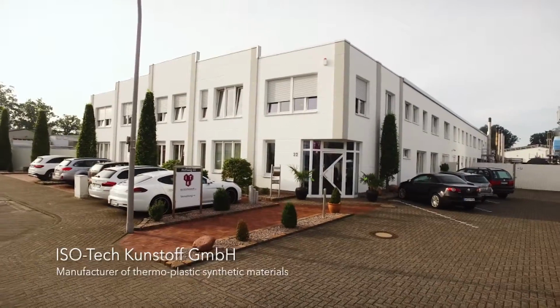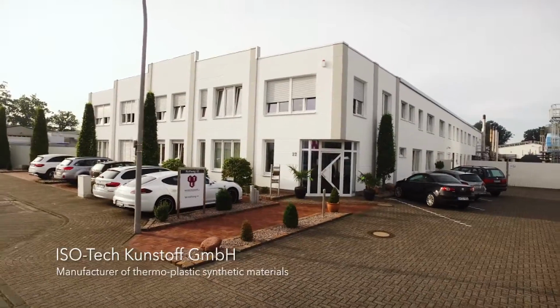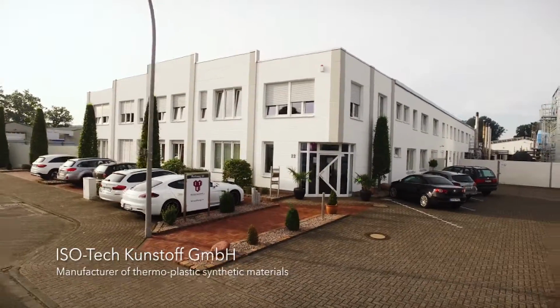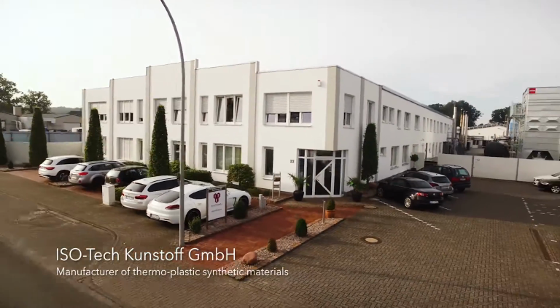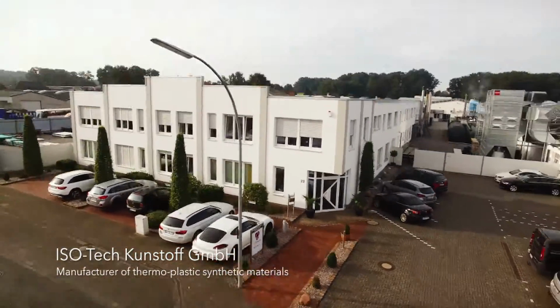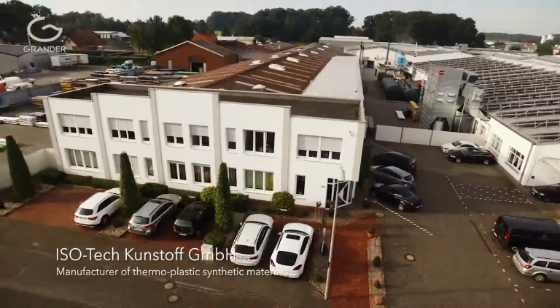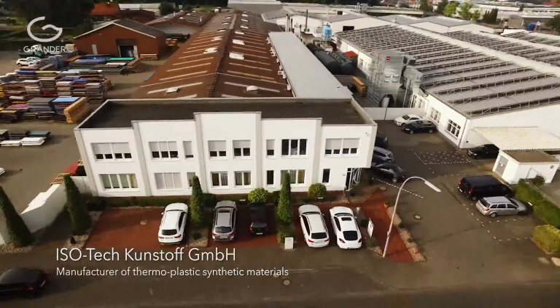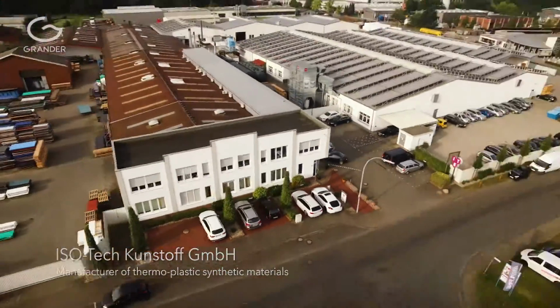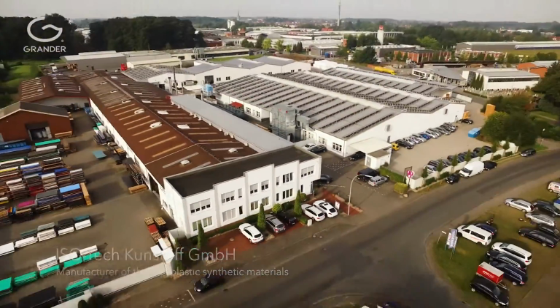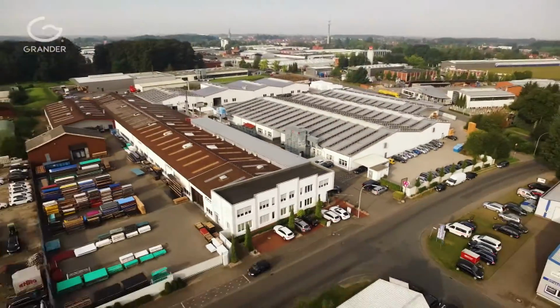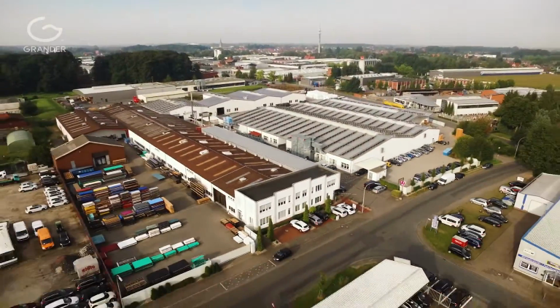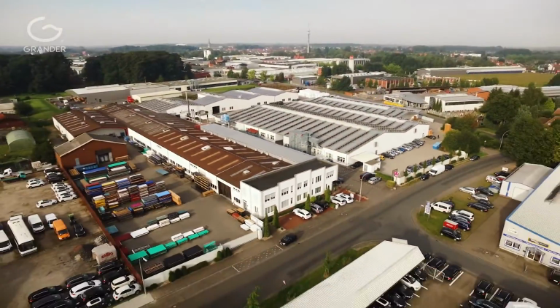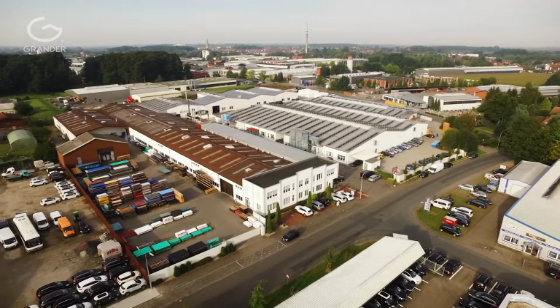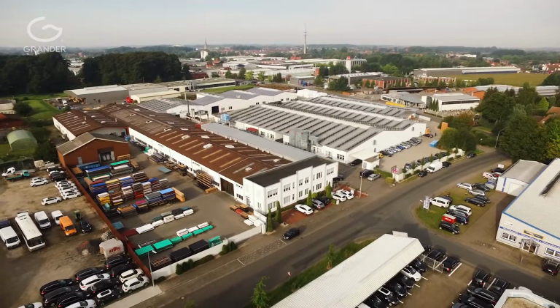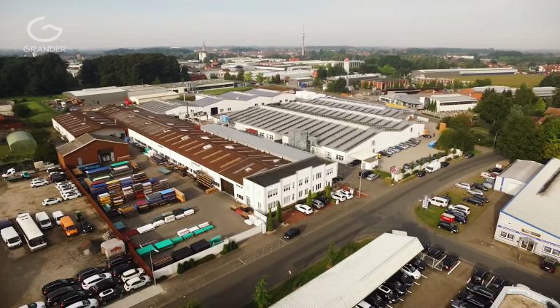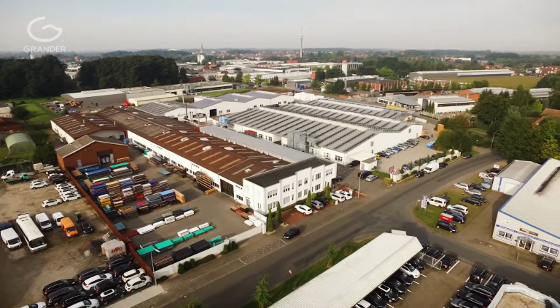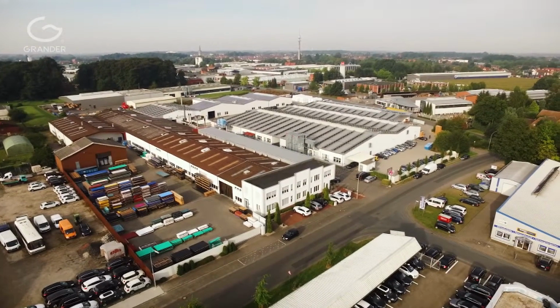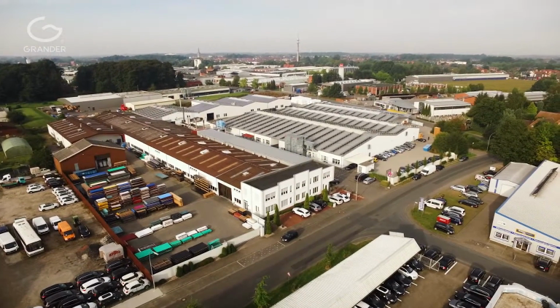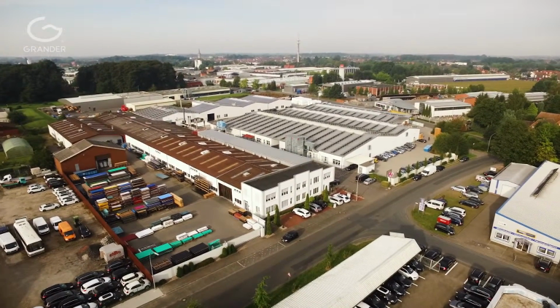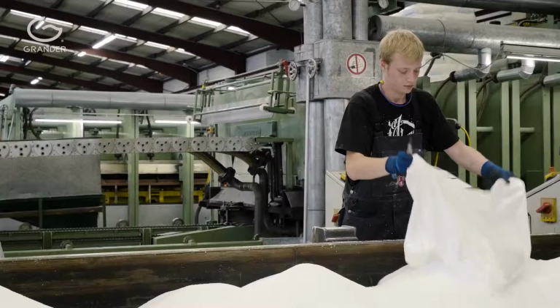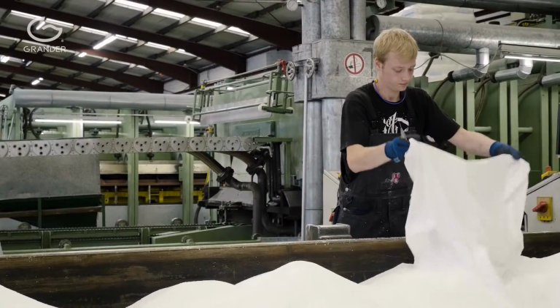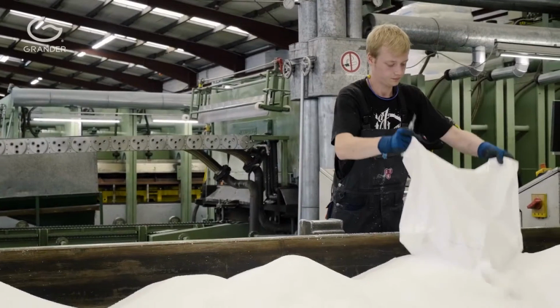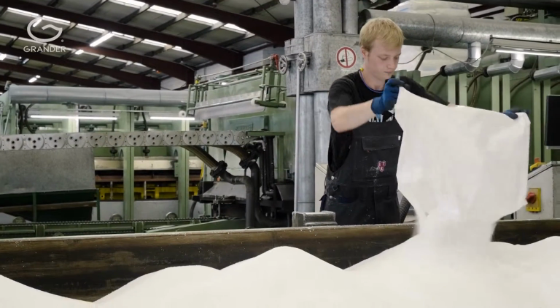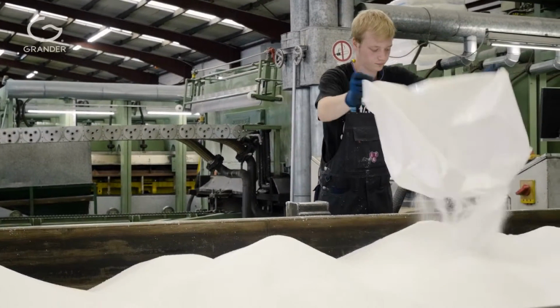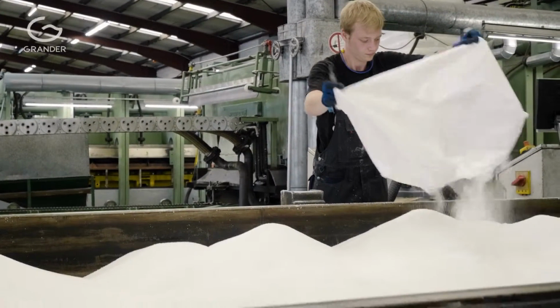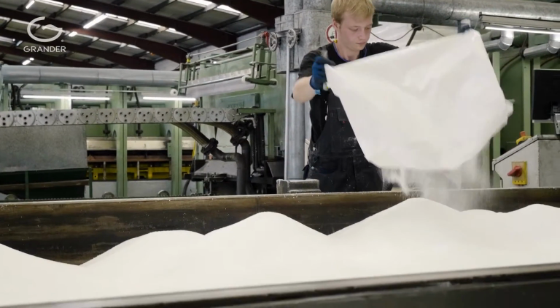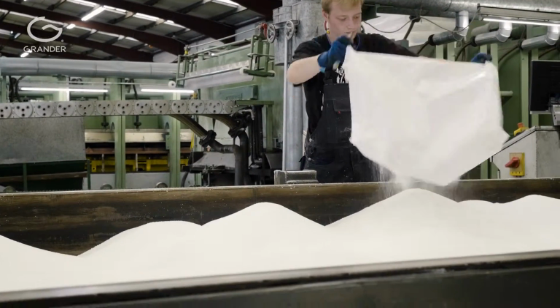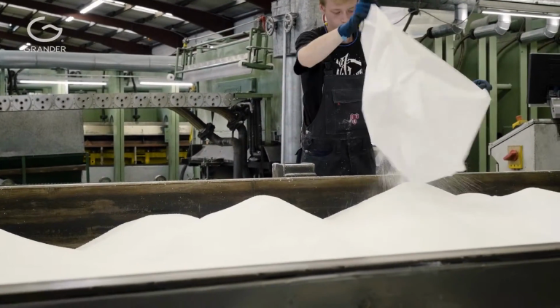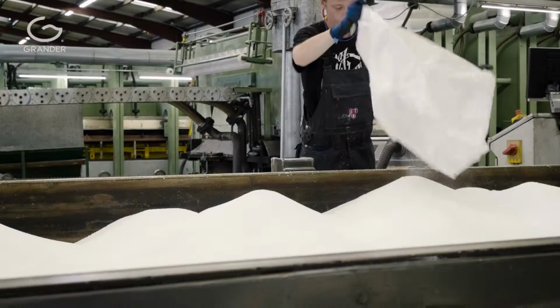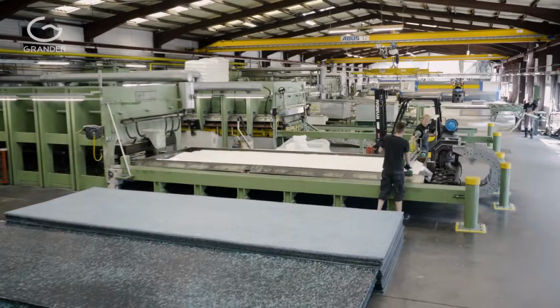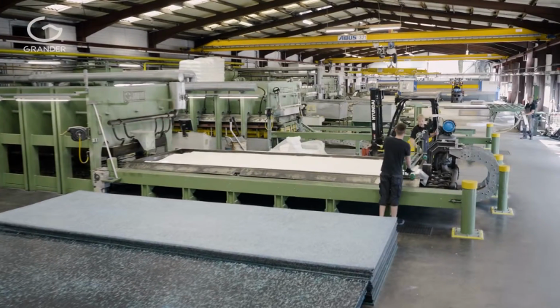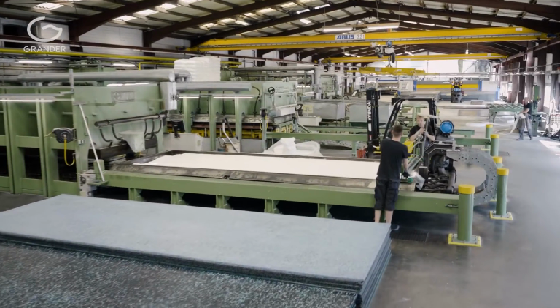The company Isotec was founded in 1990. Now we have over 180 employees. We produce semi-finished as well as finished parts from thermoplastic PE.